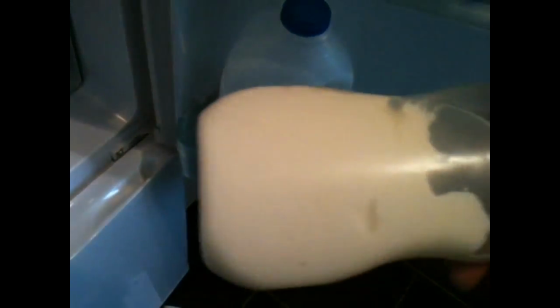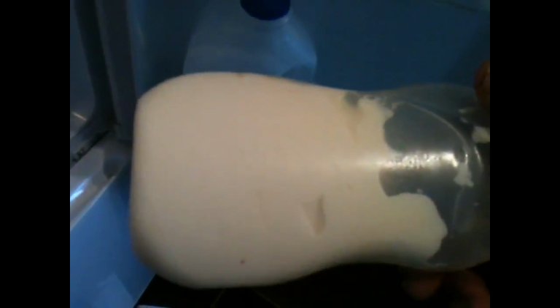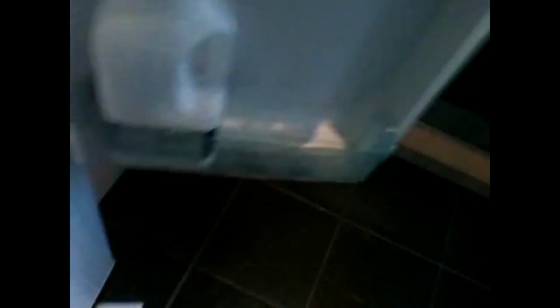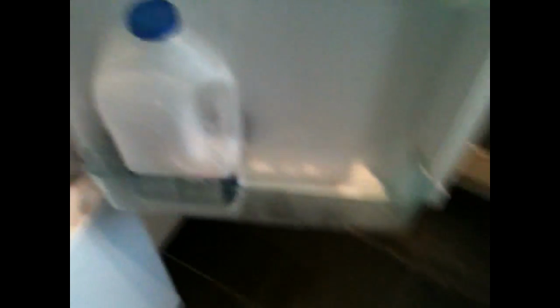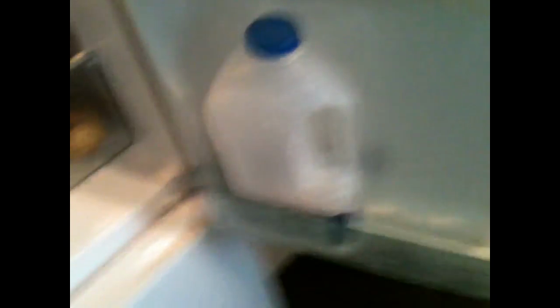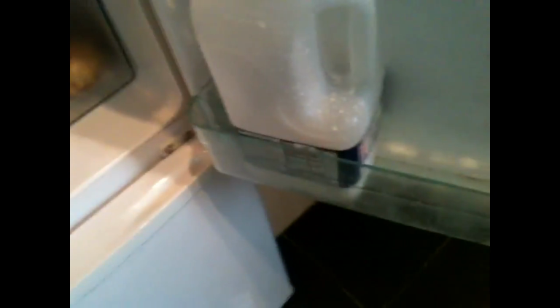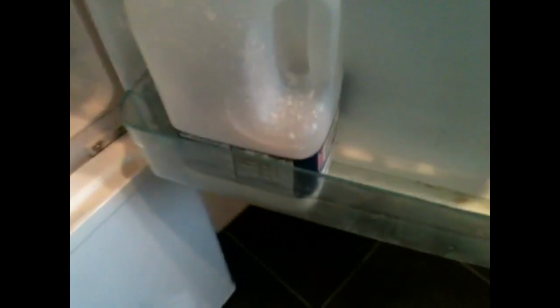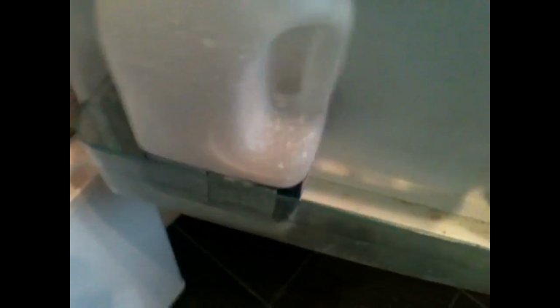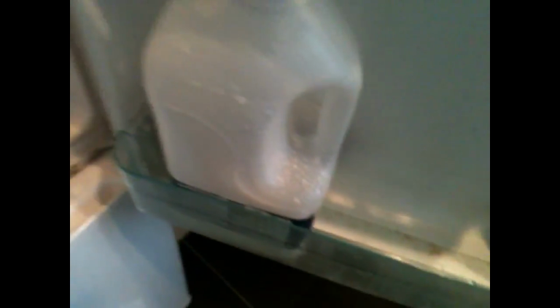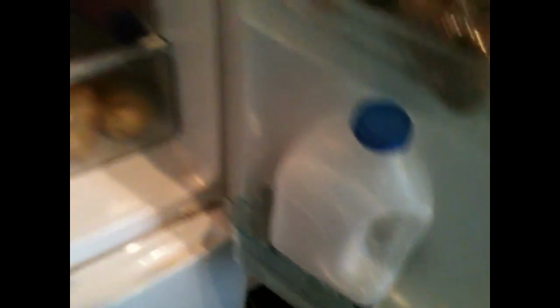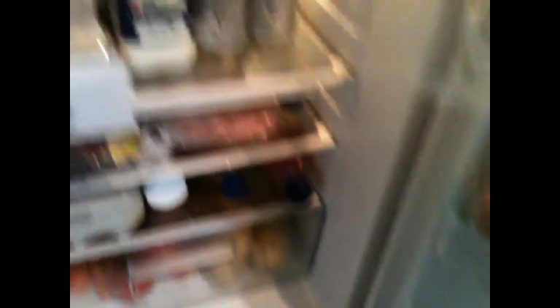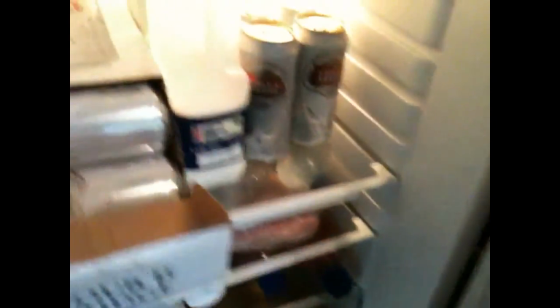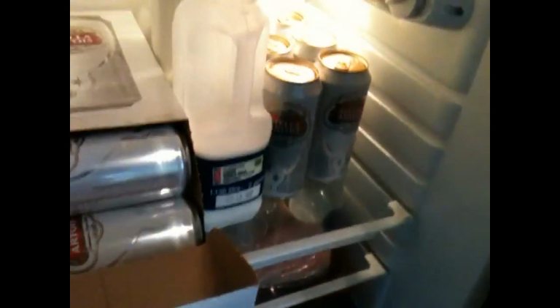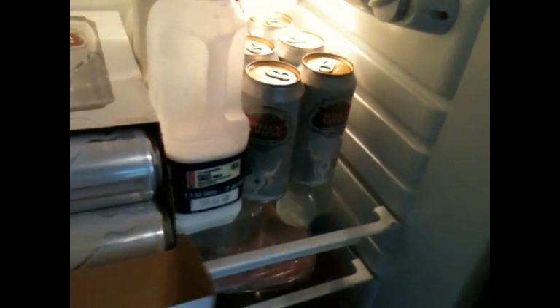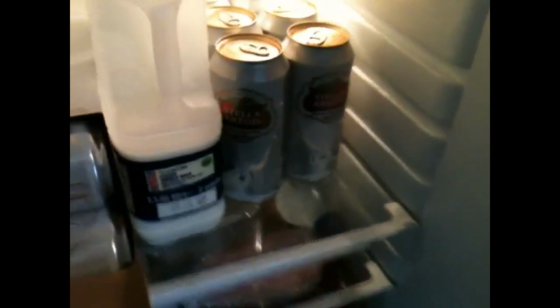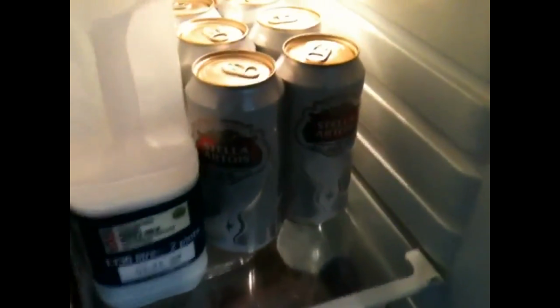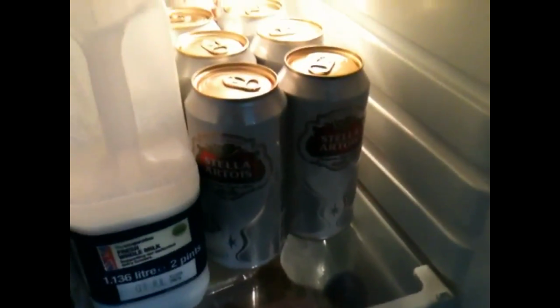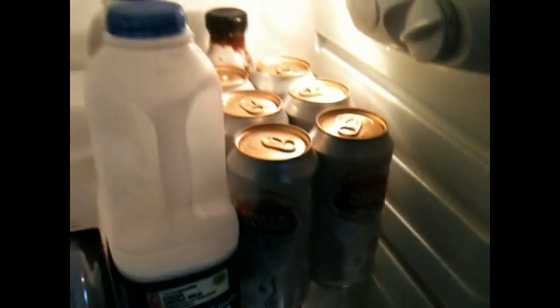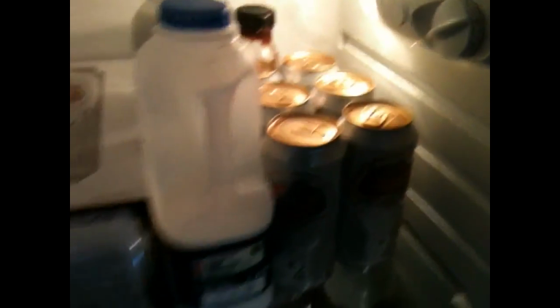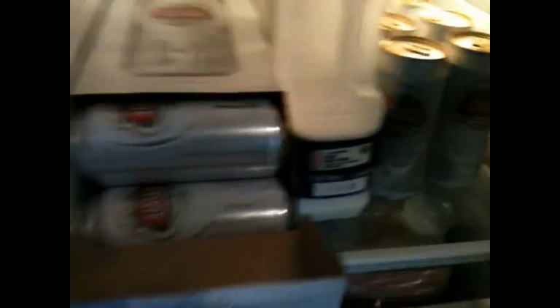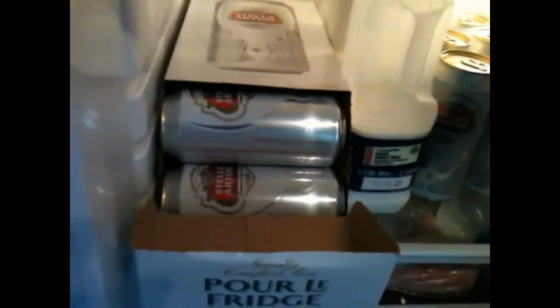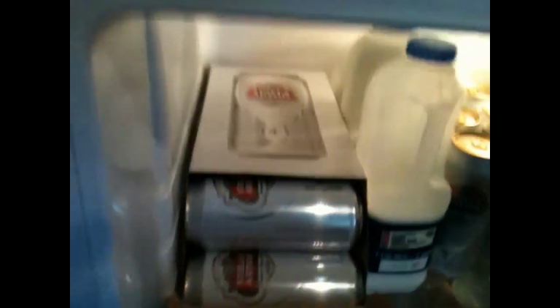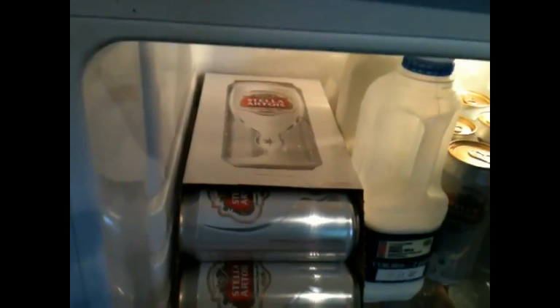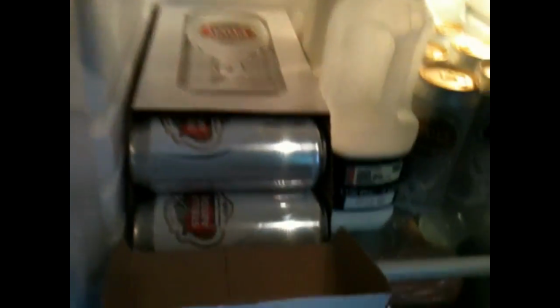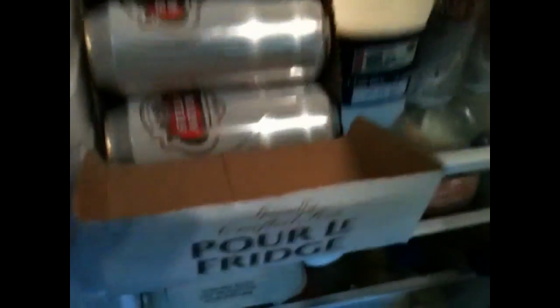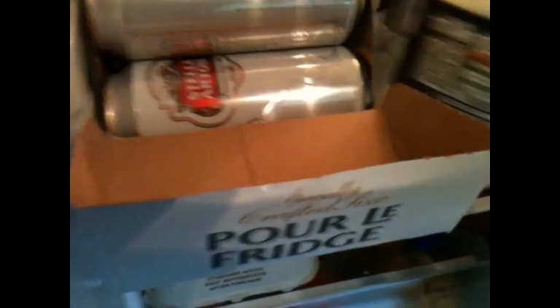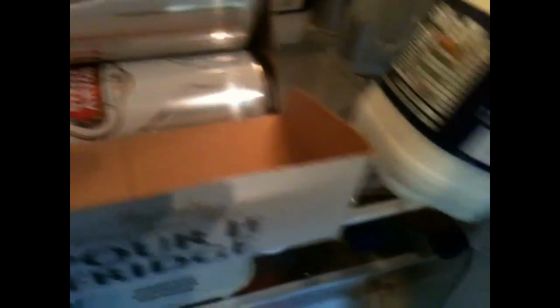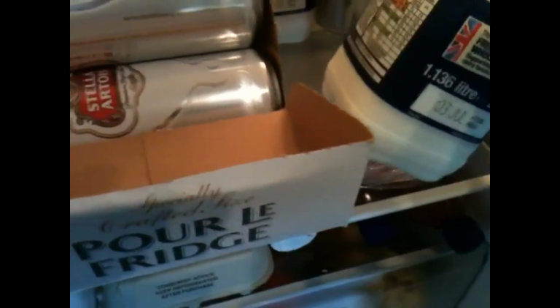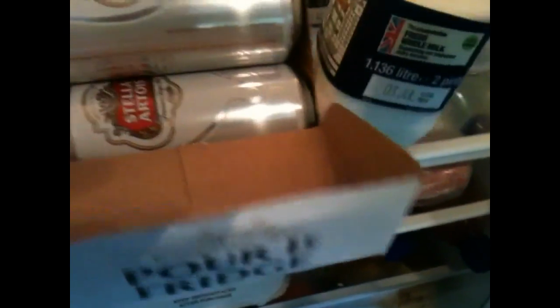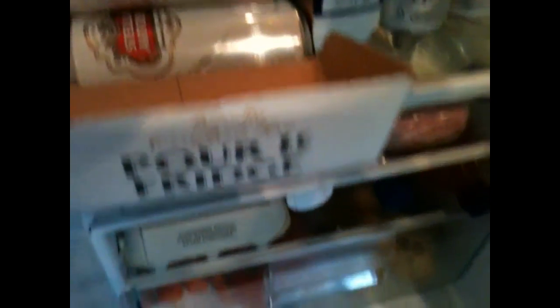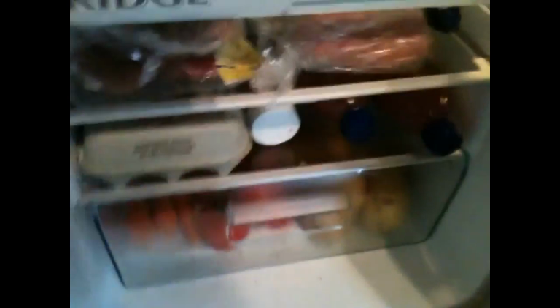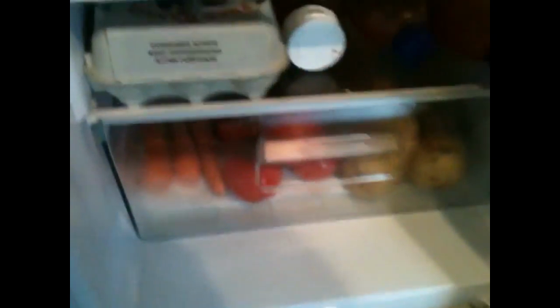I reckon I shall throw that away. Milk — that needs sorting out. Obviously, Stella Artois. Plenty of Stella Artois. More milk. Can't go wrong with milk, good for you.